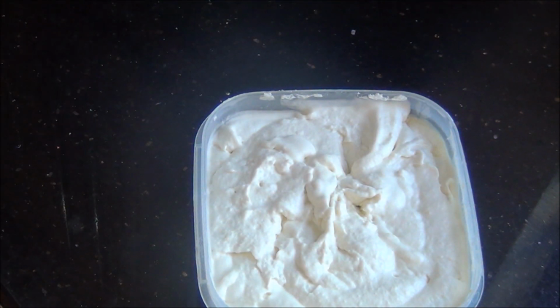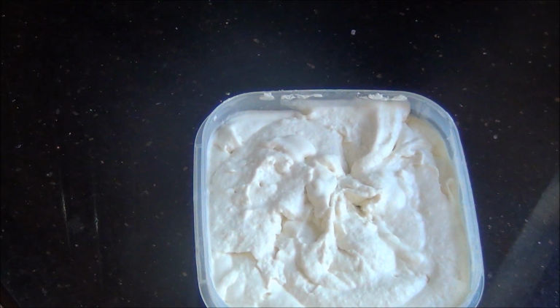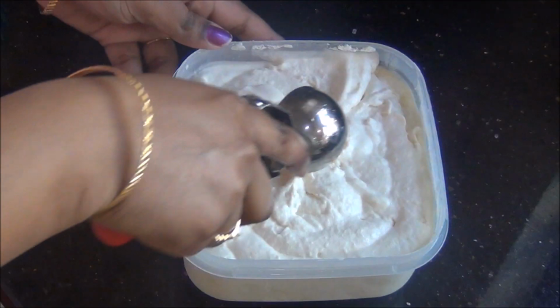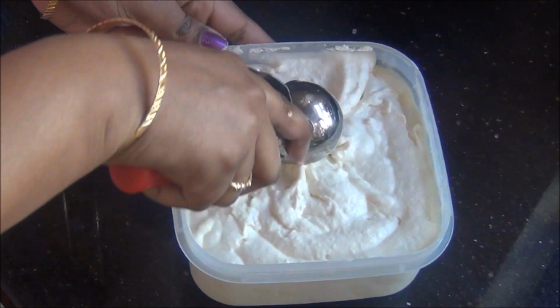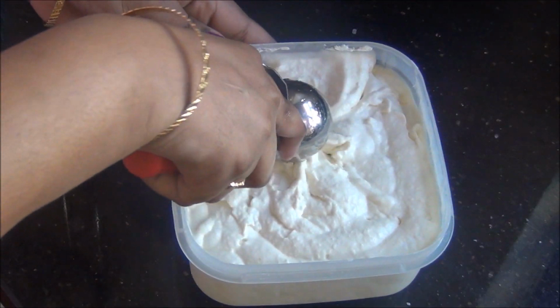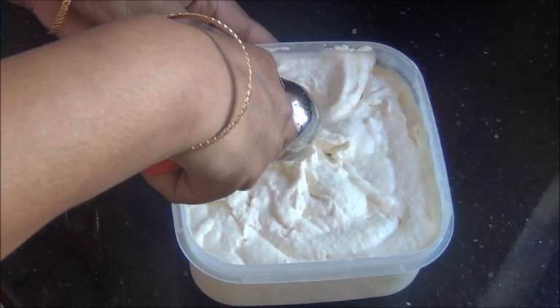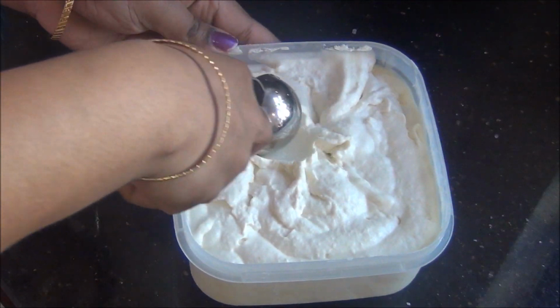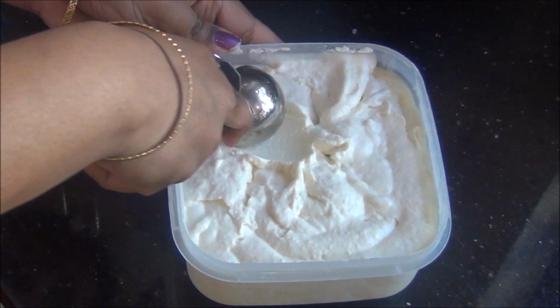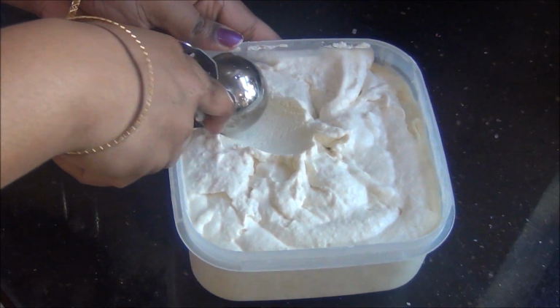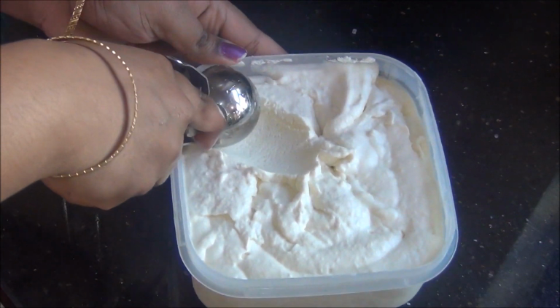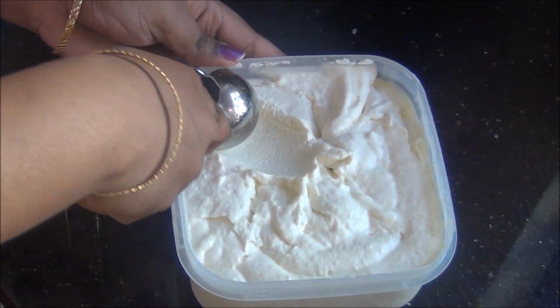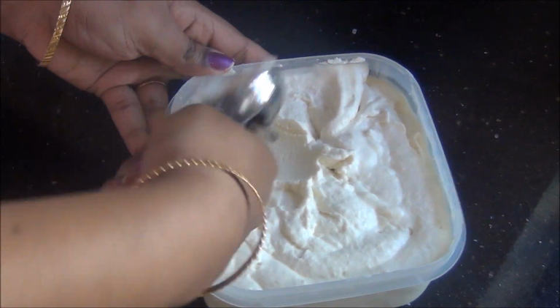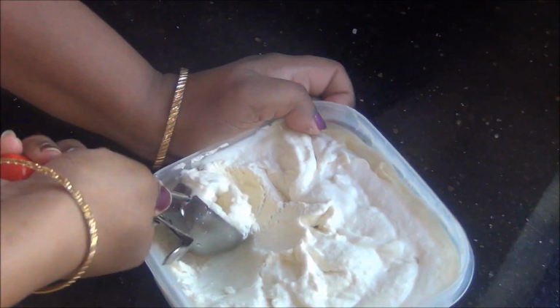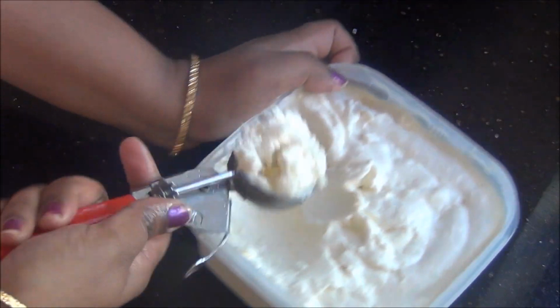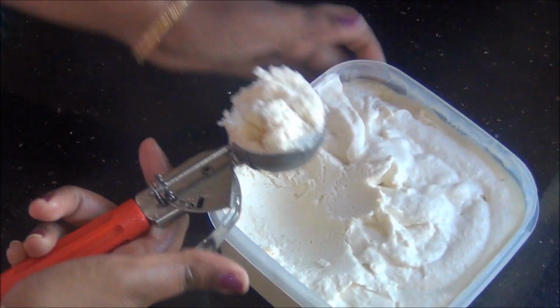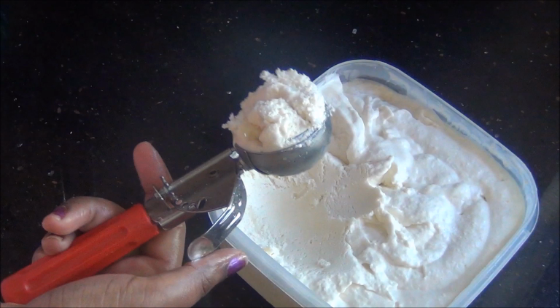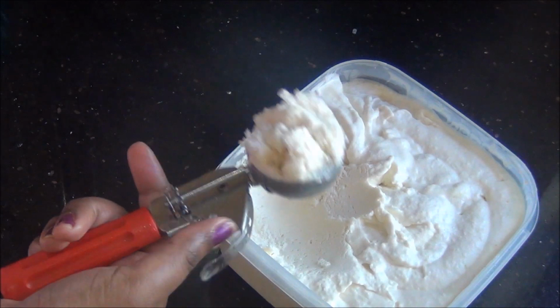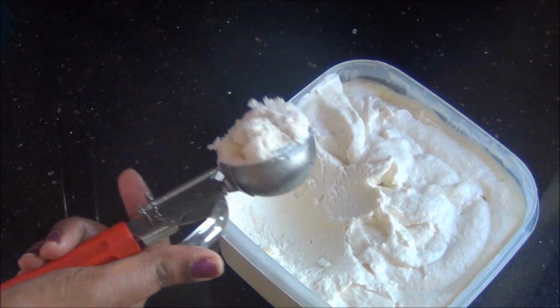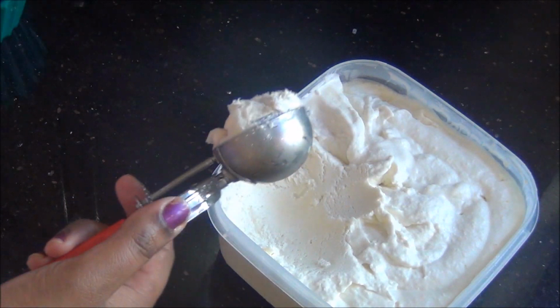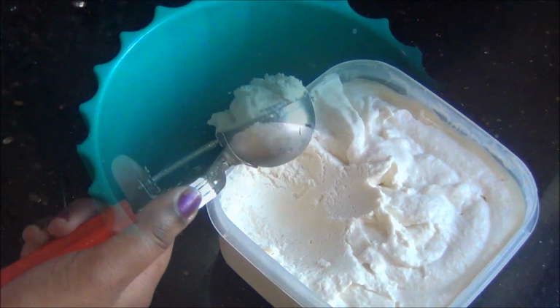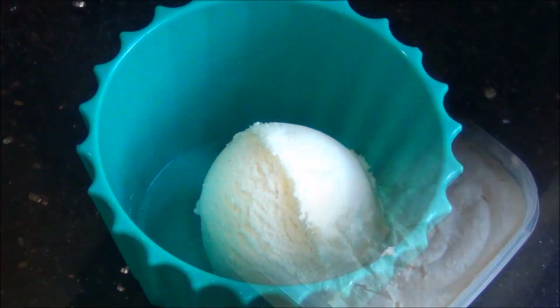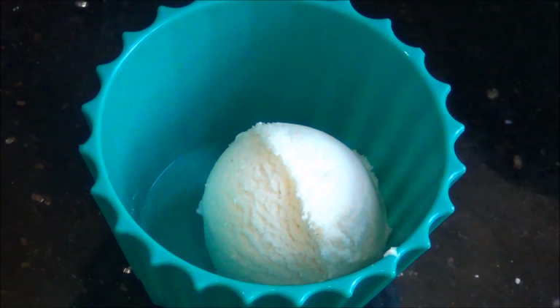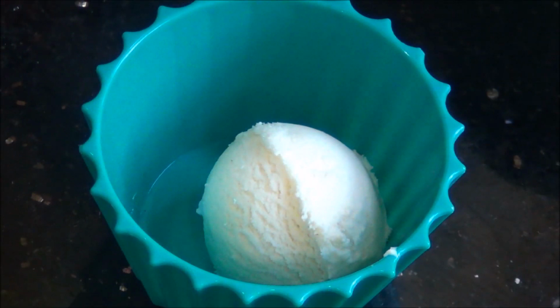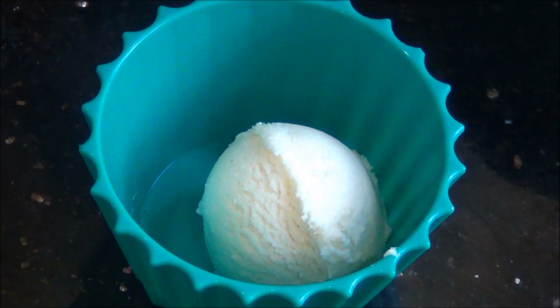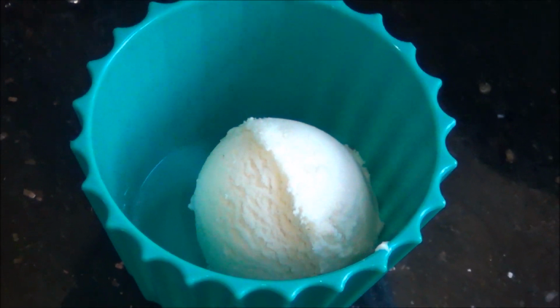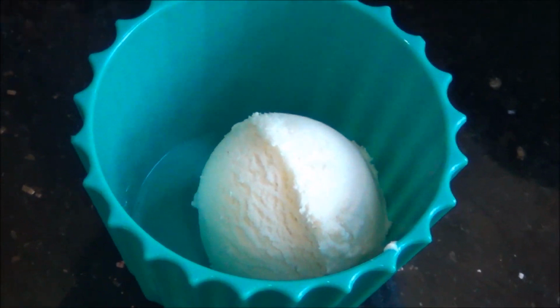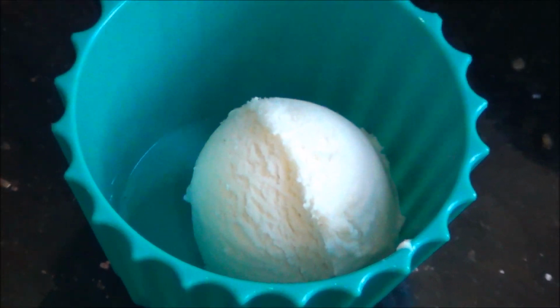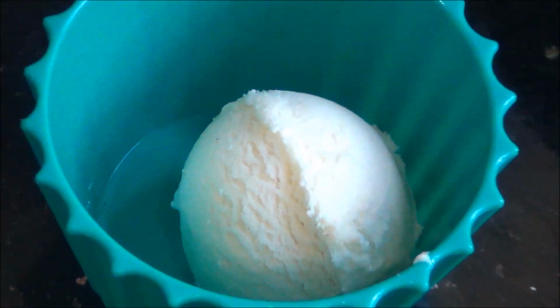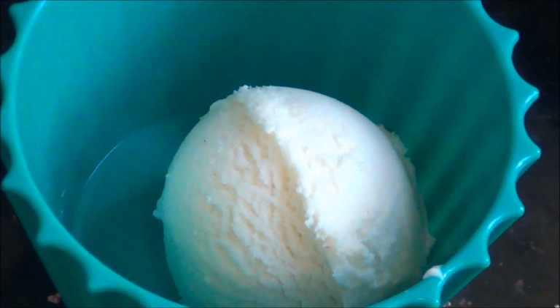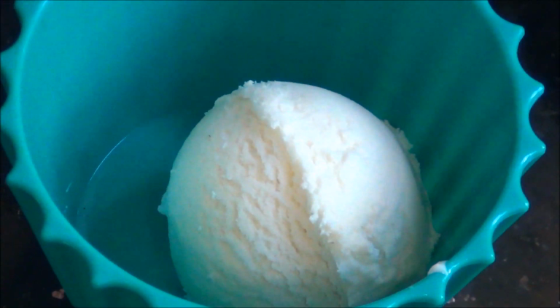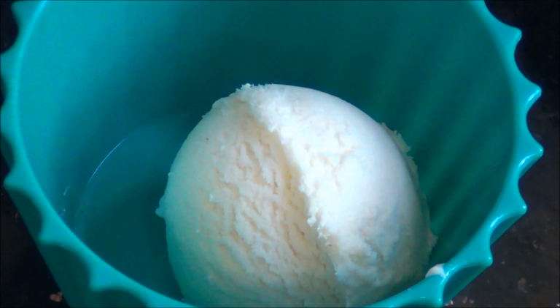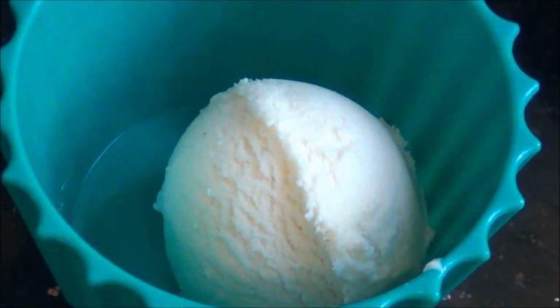This is a very unique and delicious recipe with the full richness of coconut — try it and you will really like it. Thank you for watching Akishu's Kitchen.